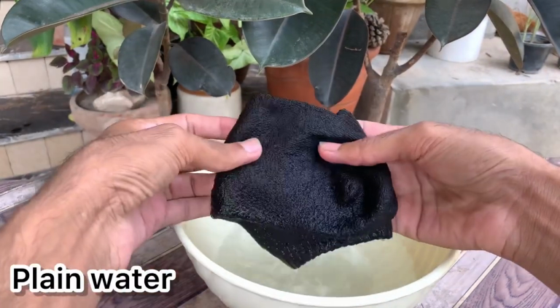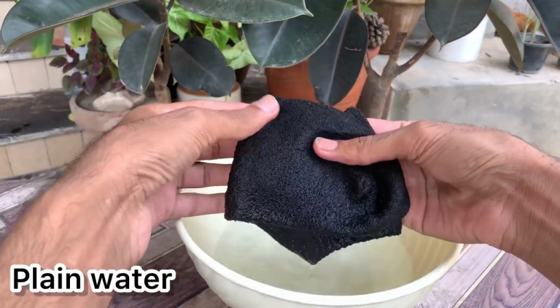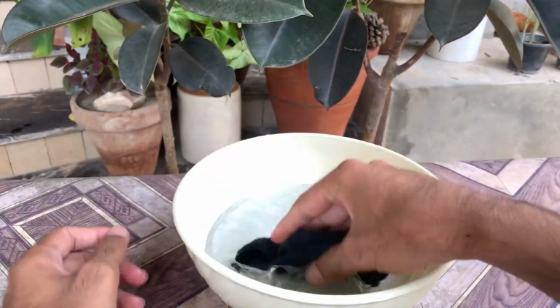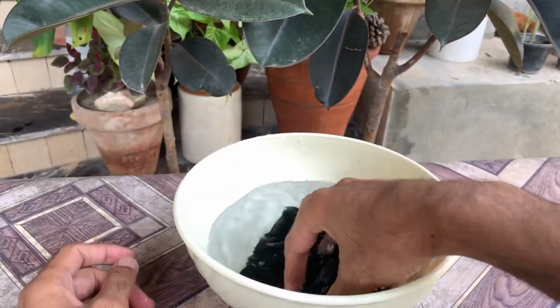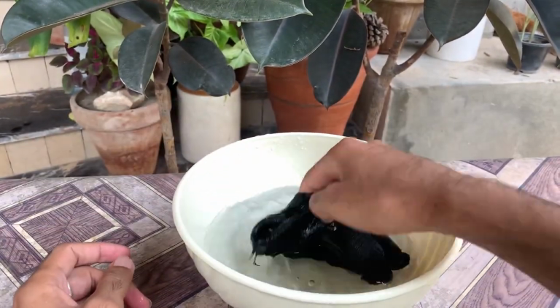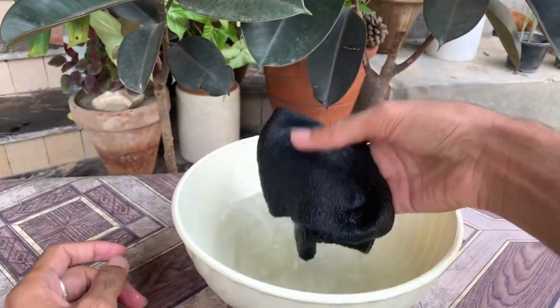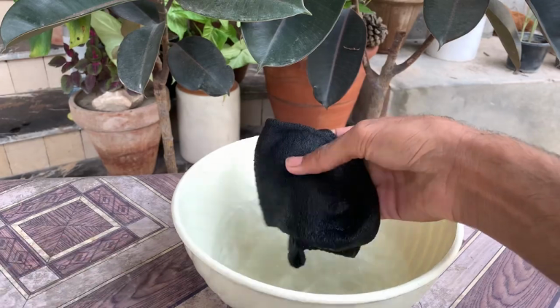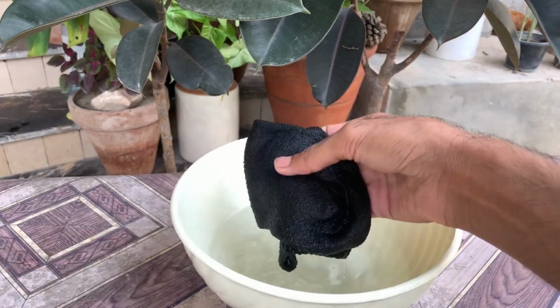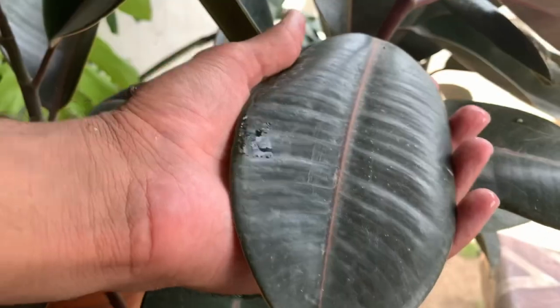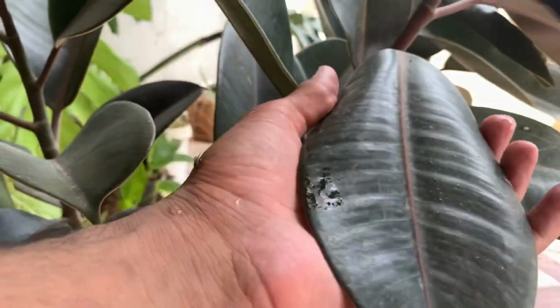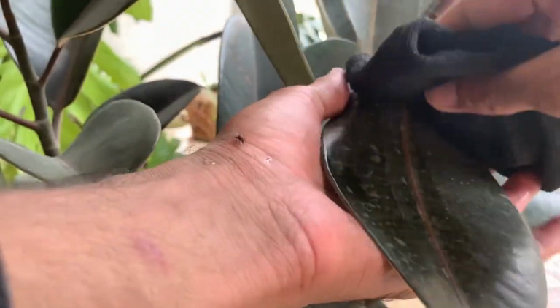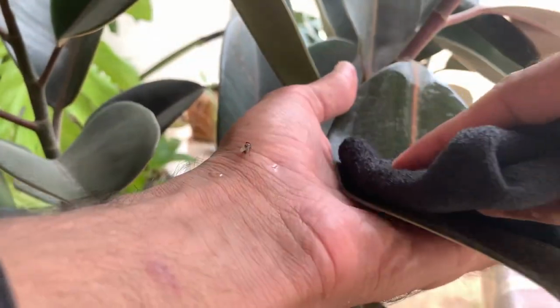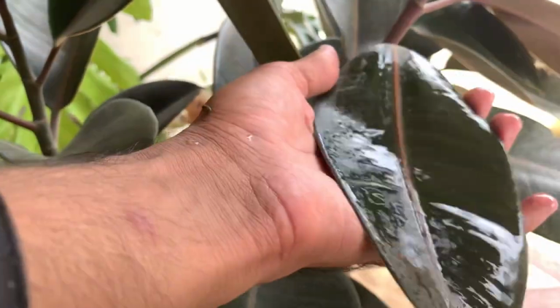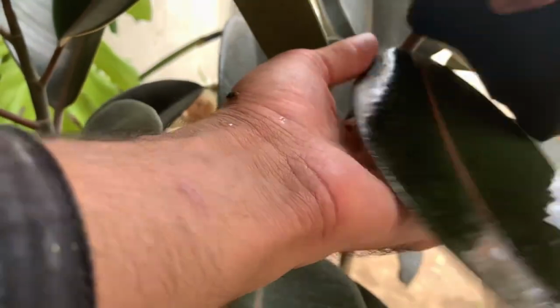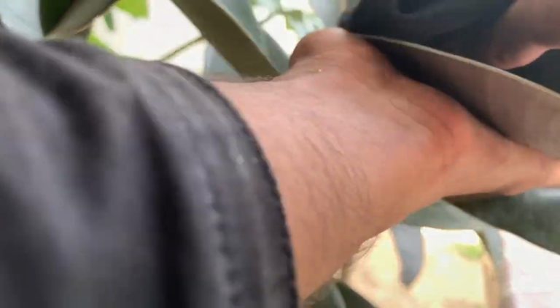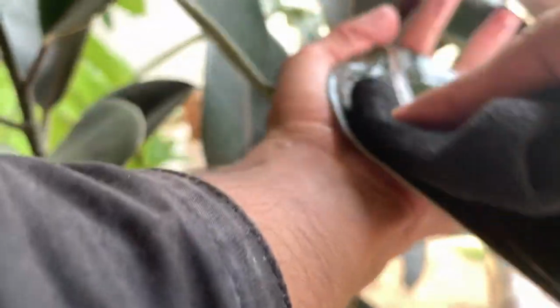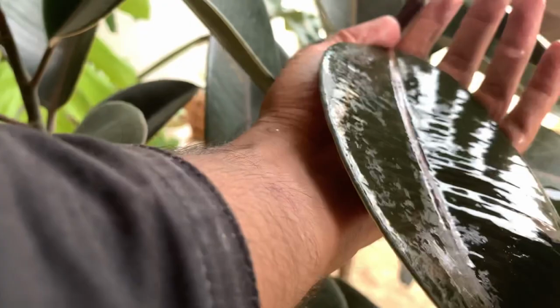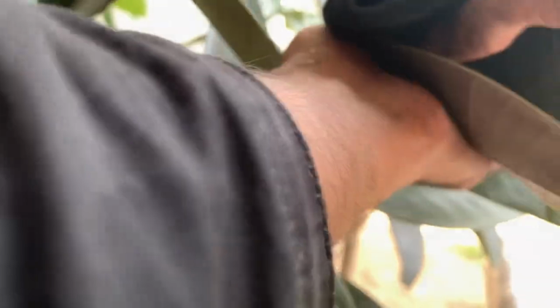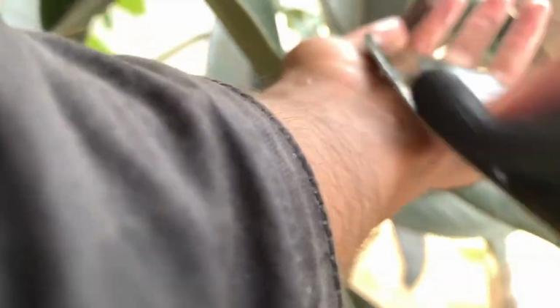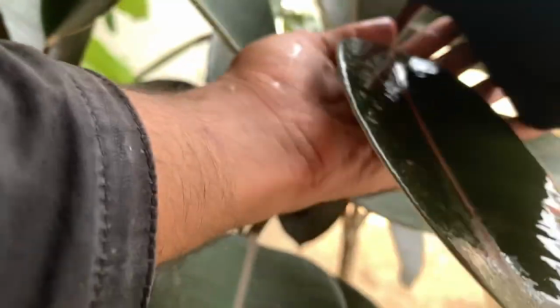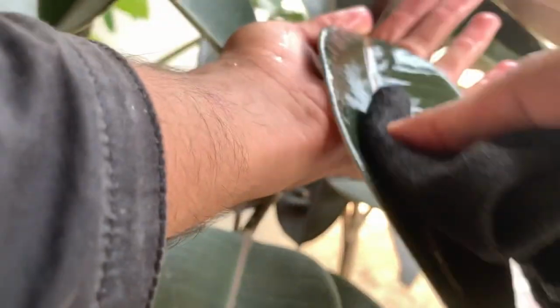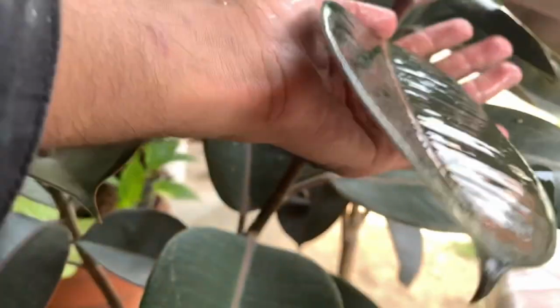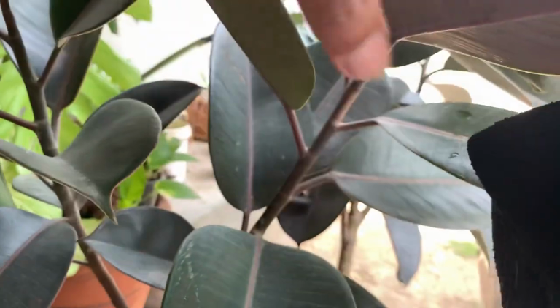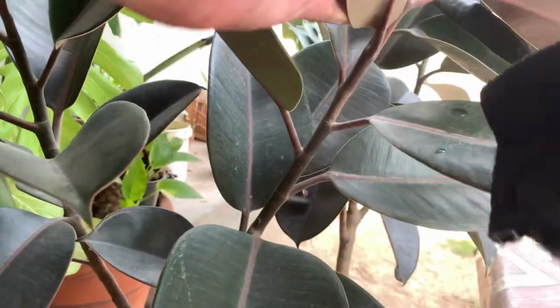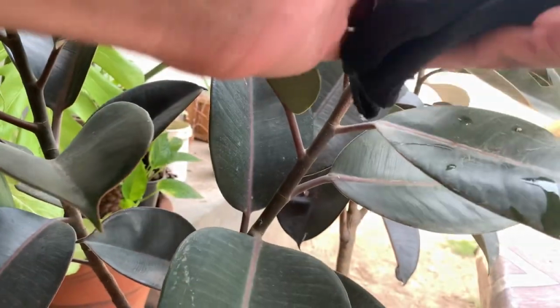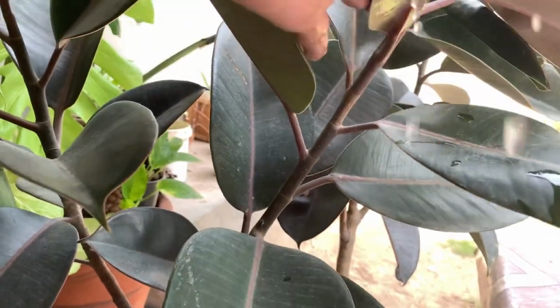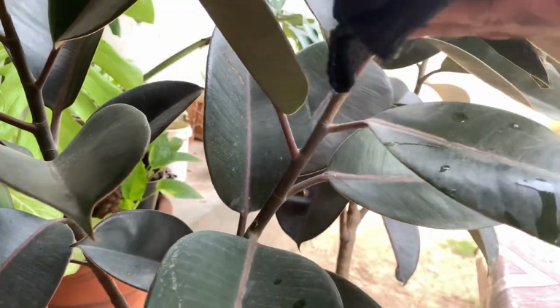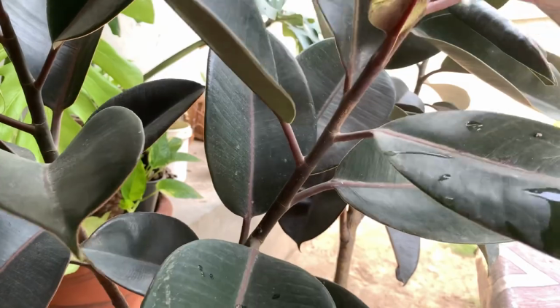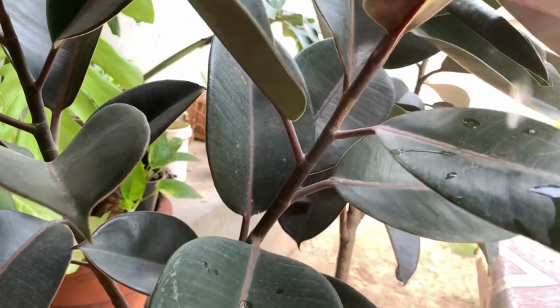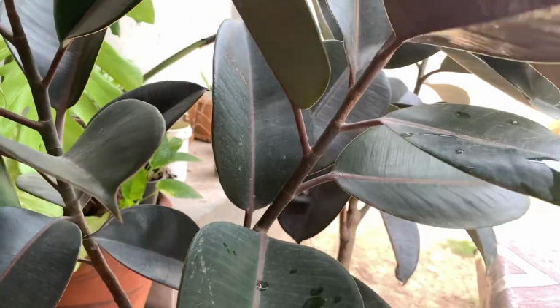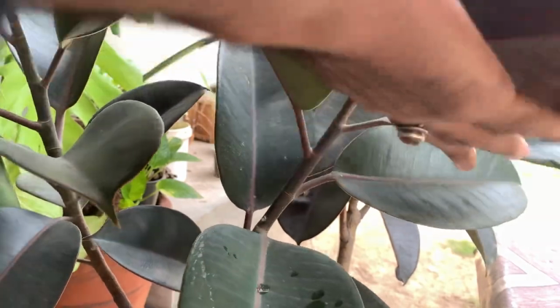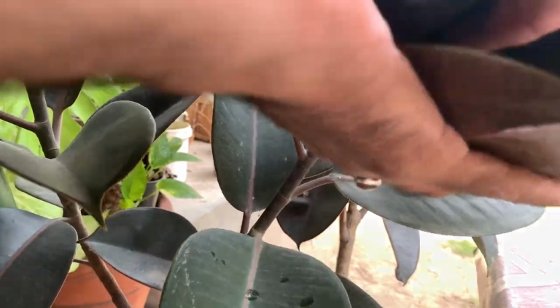If there is only dust and there are no tough stains, then you can use only plain water to clean the leaves. The dust comes off easily — hold the leaf in your palm and clean both sides with a very soft cotton cloth.